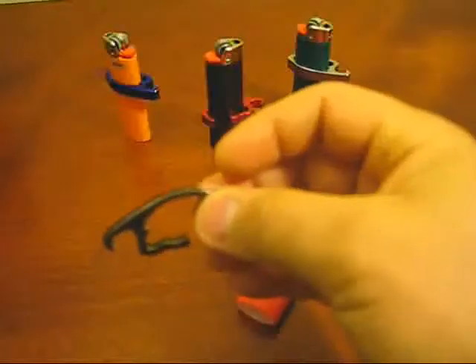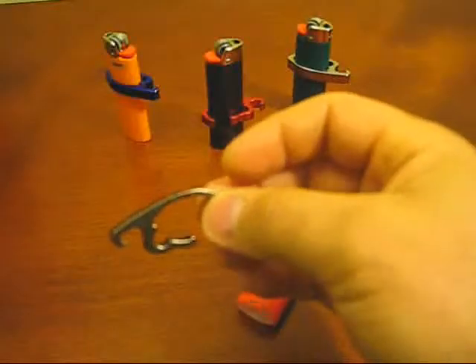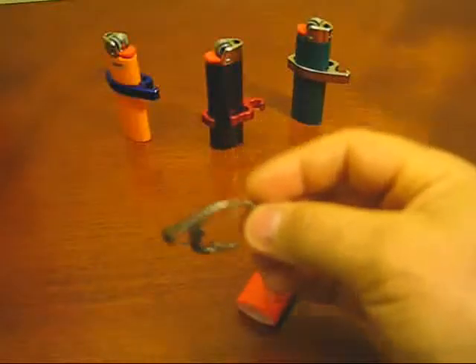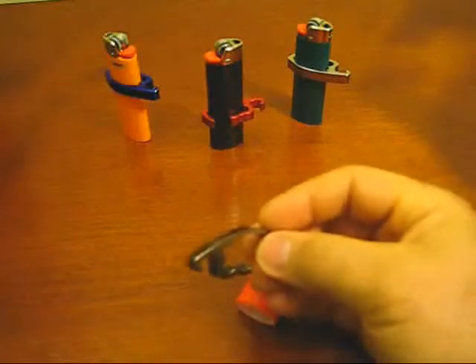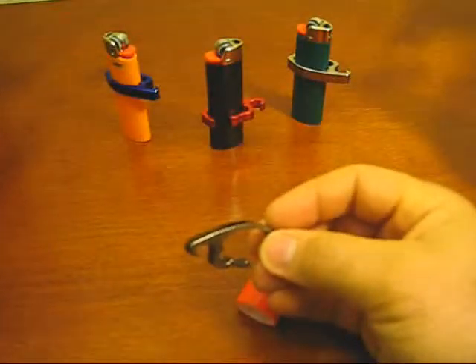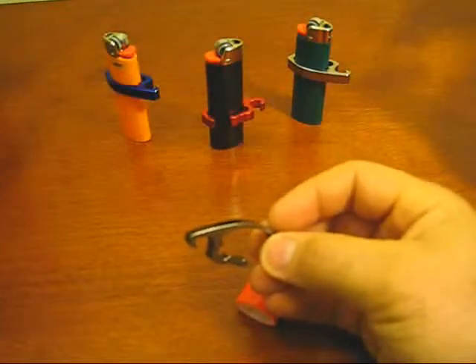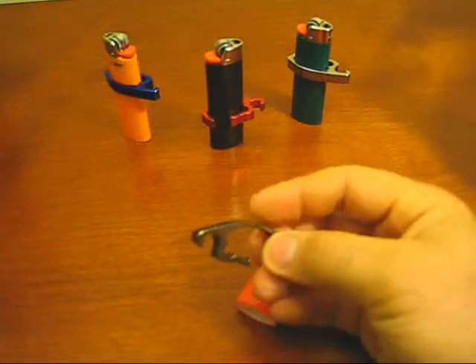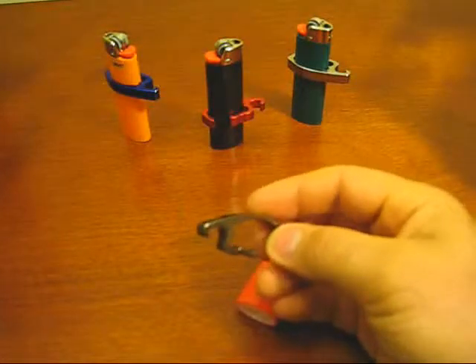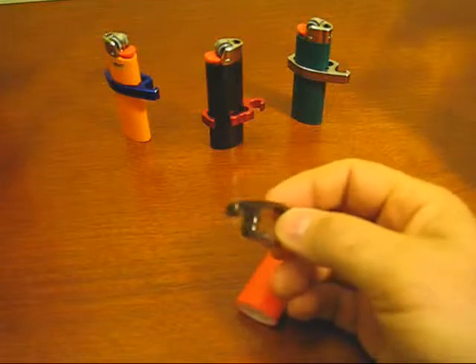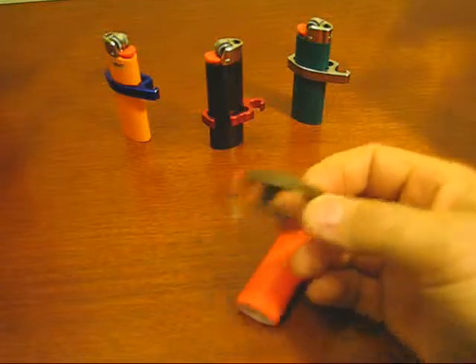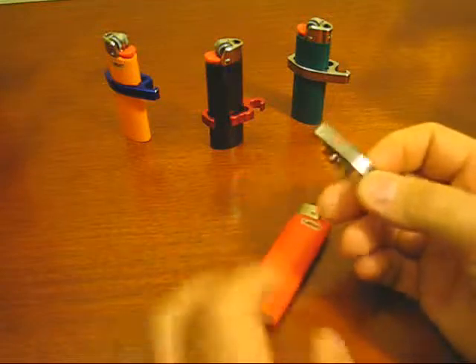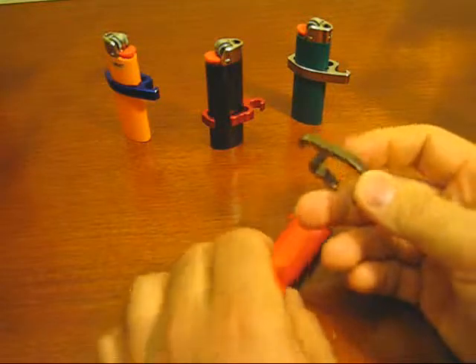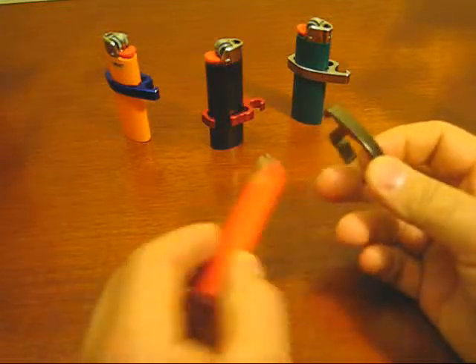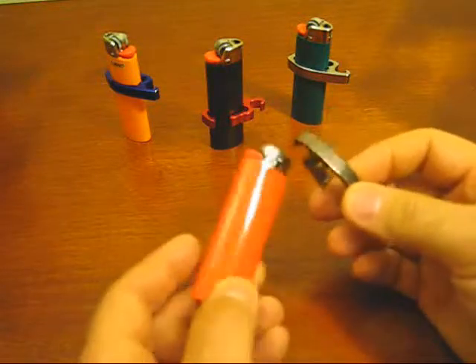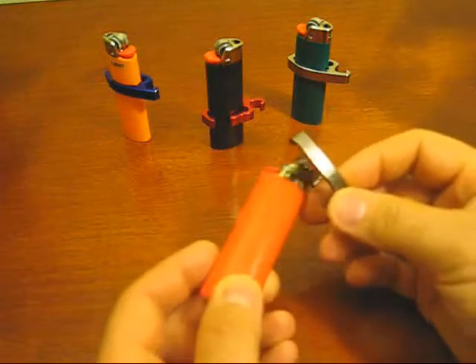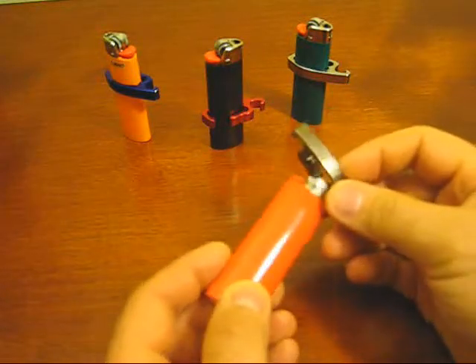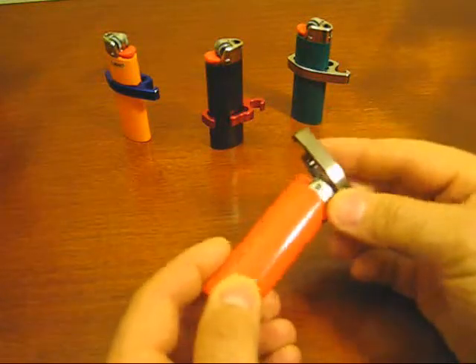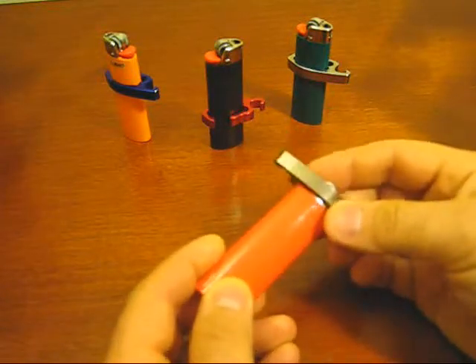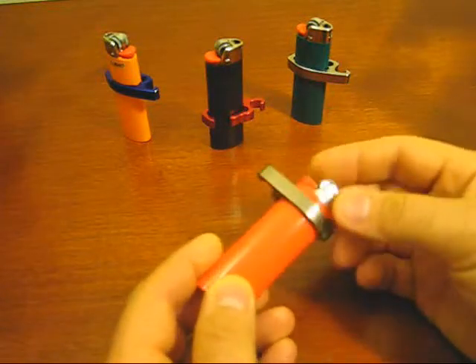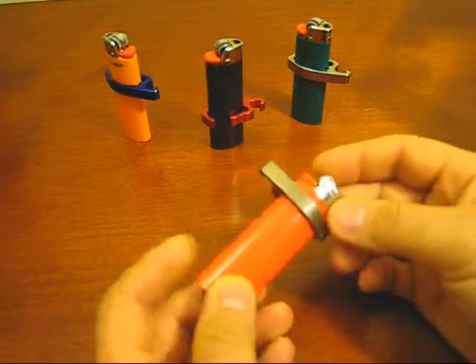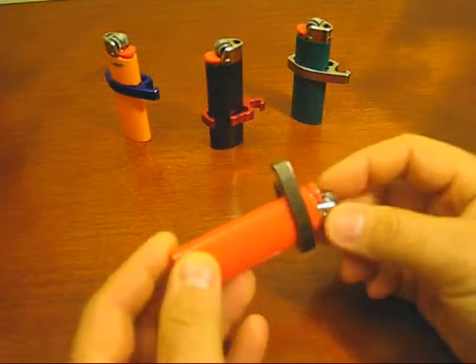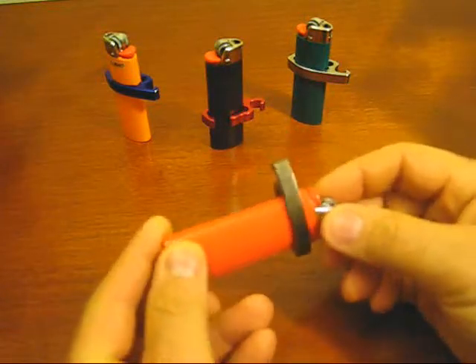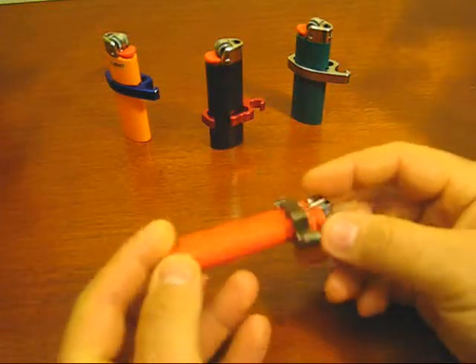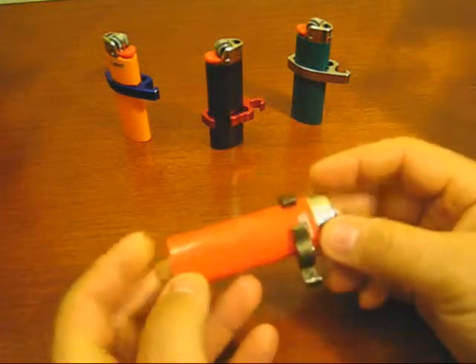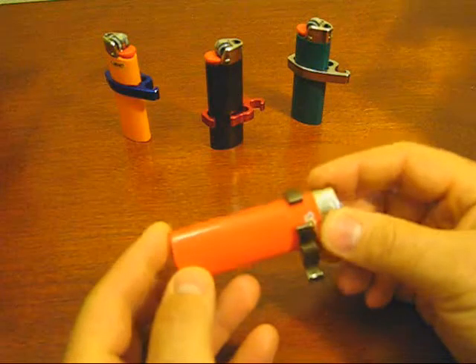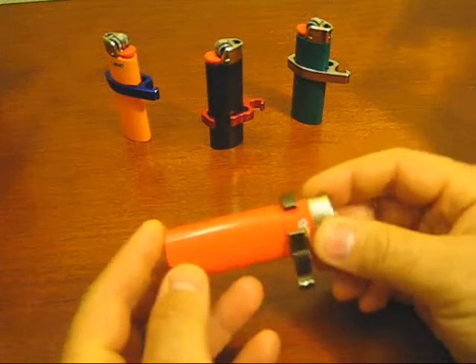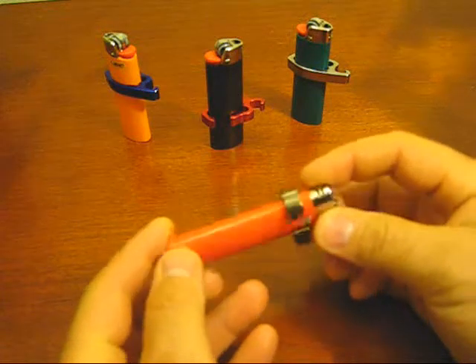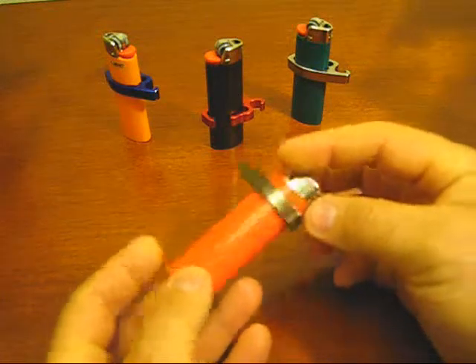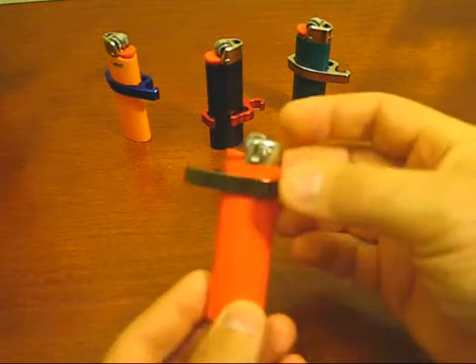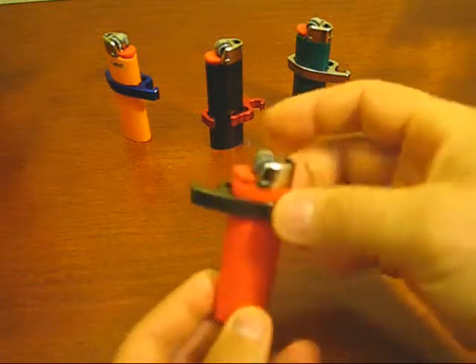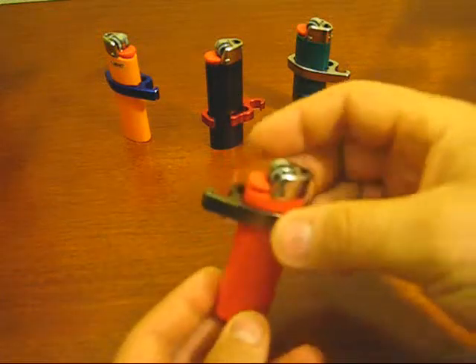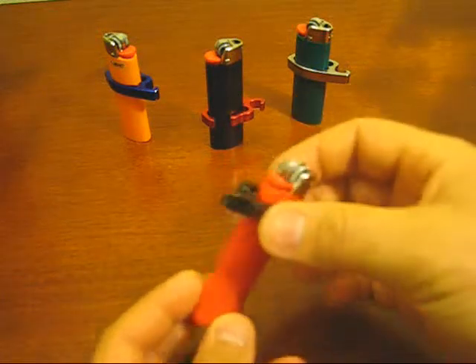It's strong enough to open bottles and cans over and over again. It secures itself on the lighter simply and quickly. Any BIC style lighter will do, and it slides right over the top.